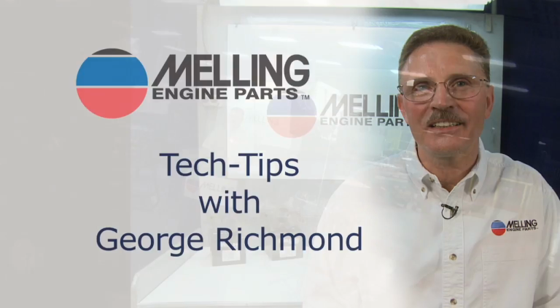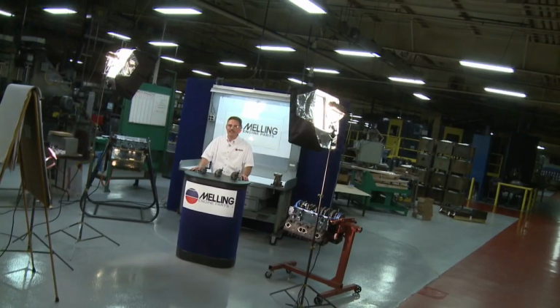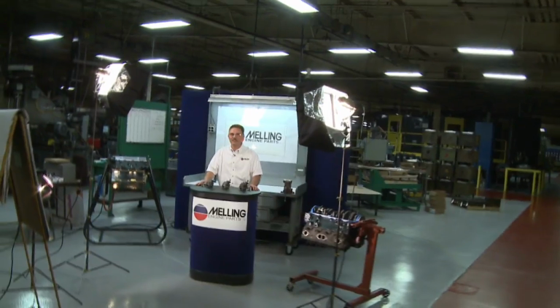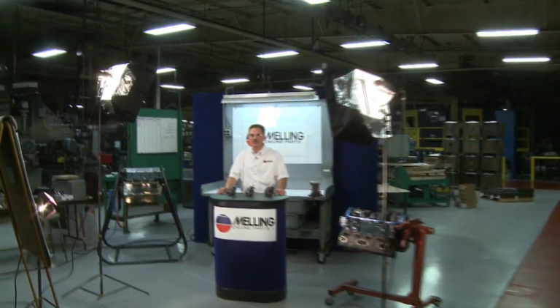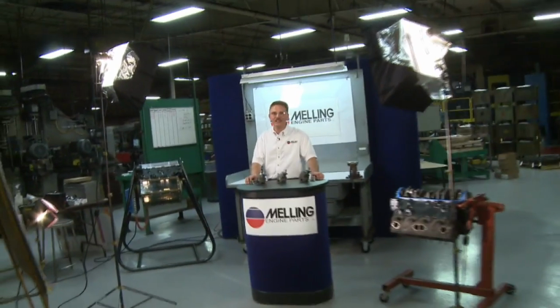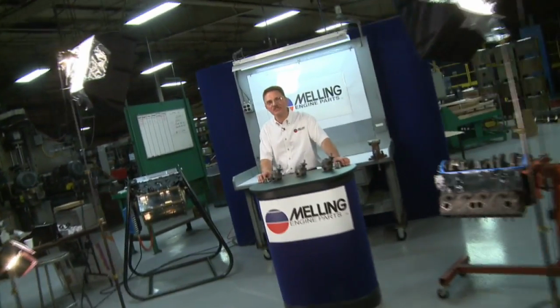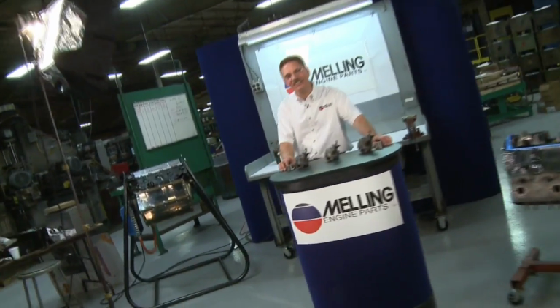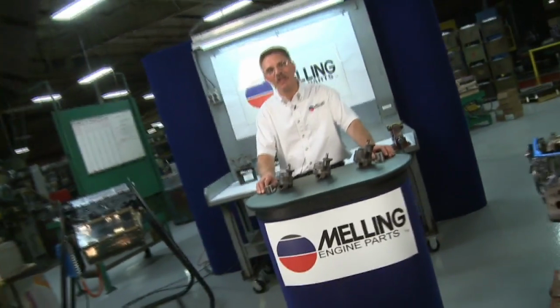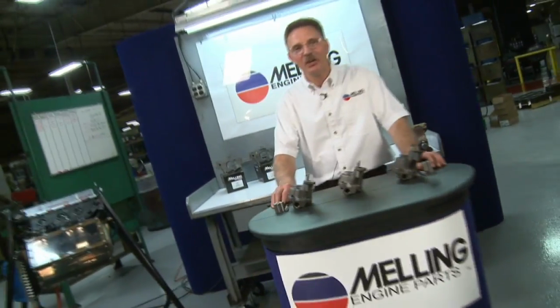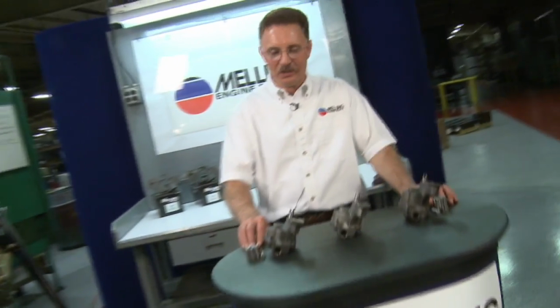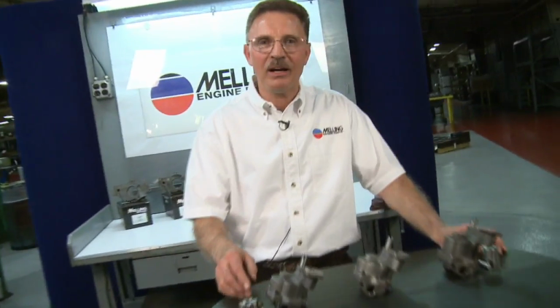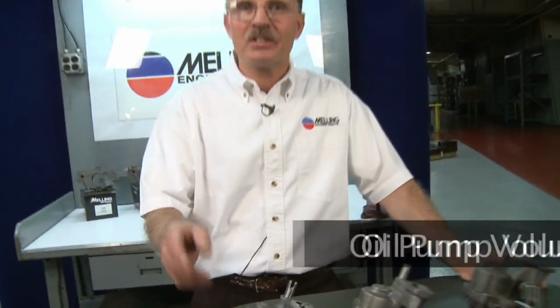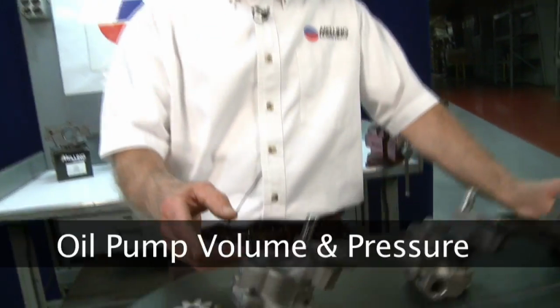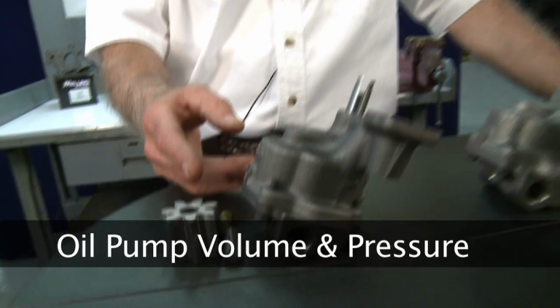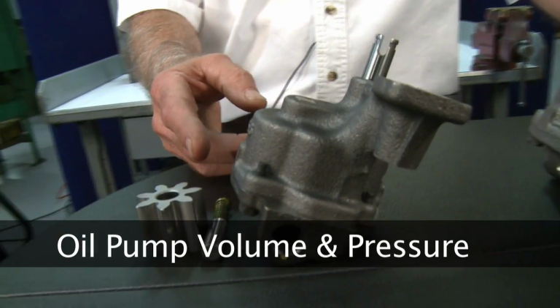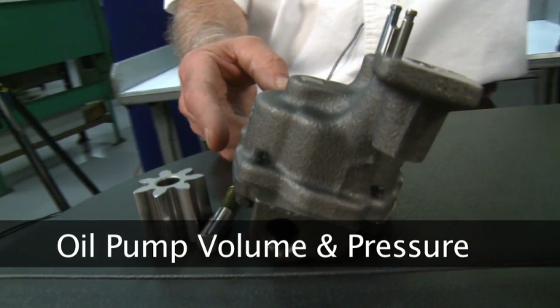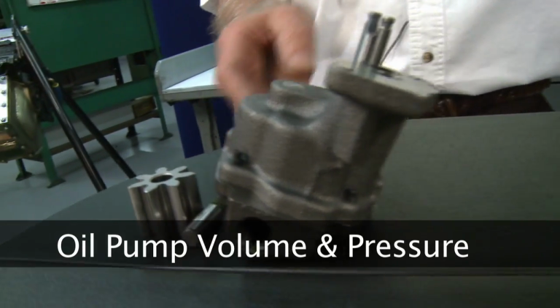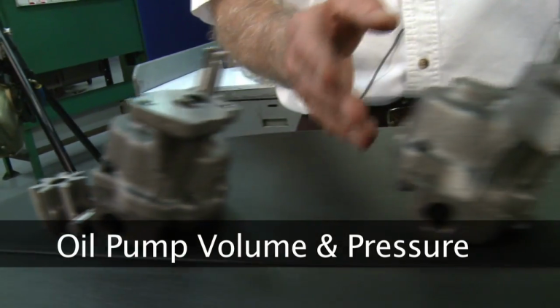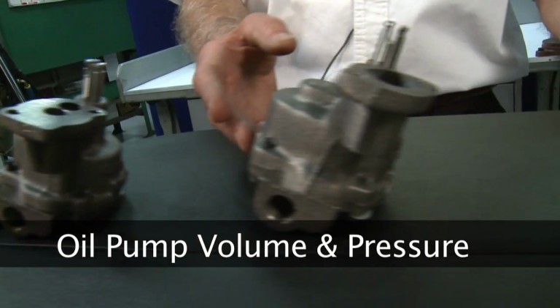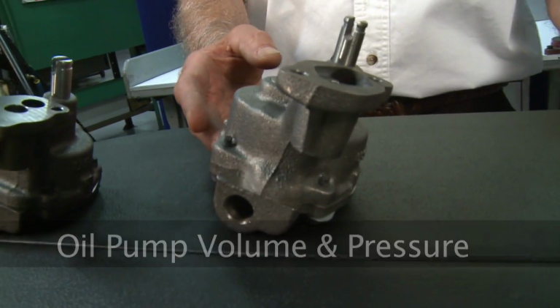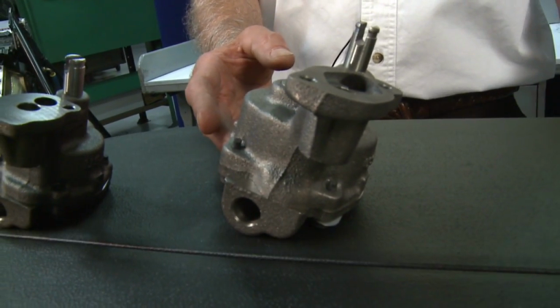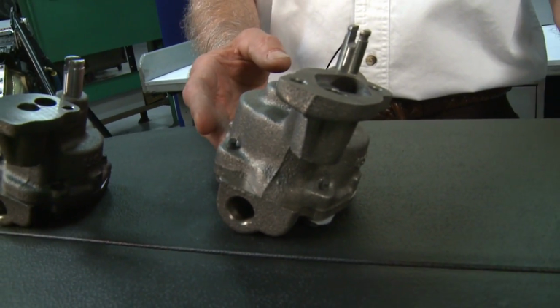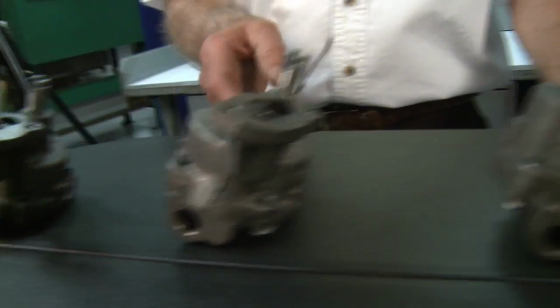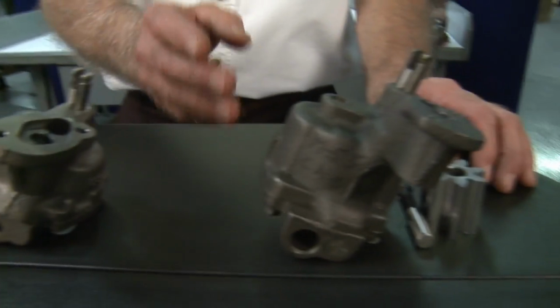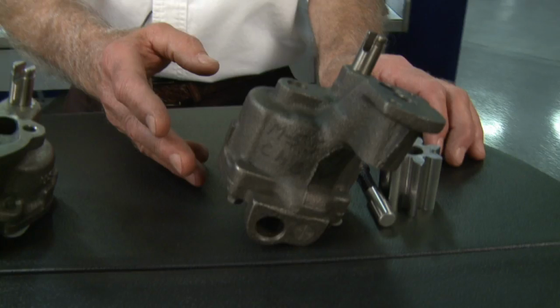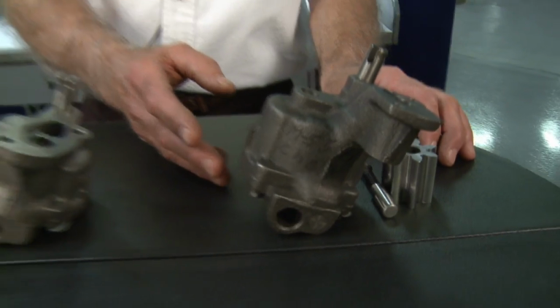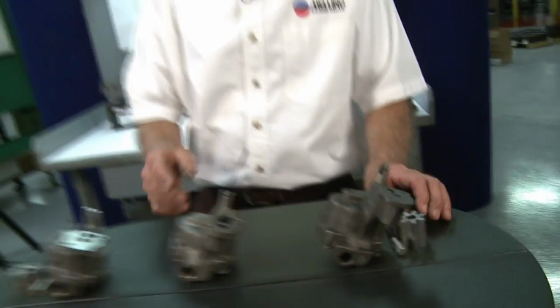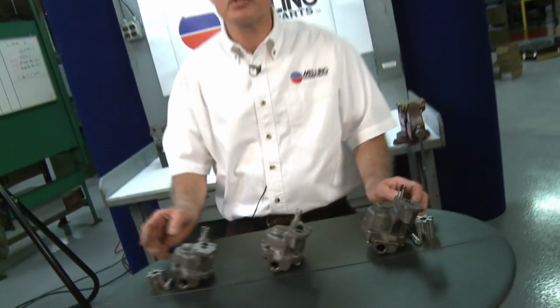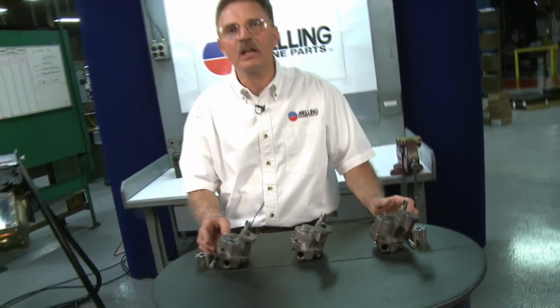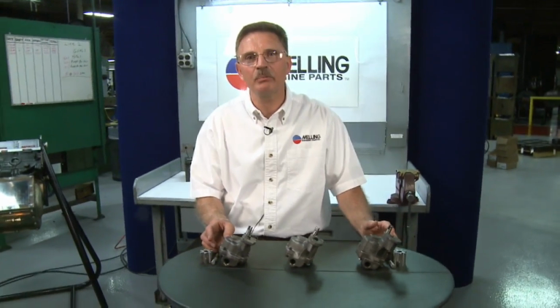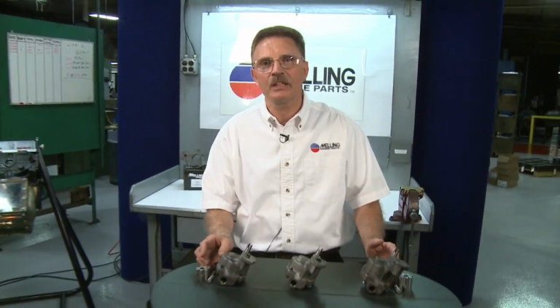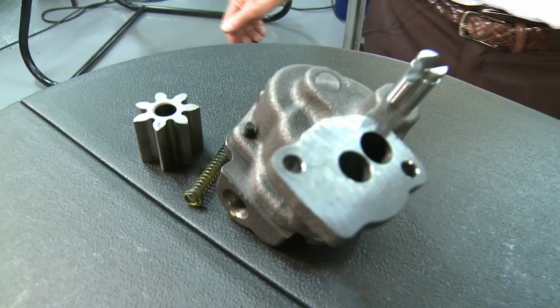Hi, I'm George from Melling. Thanks for clicking this segment. We're going to talk about standard volume standard pressure pumps, standard volume high pressure pumps, and high volume pumps. We're going to use the small block Chevy pumps as examples.